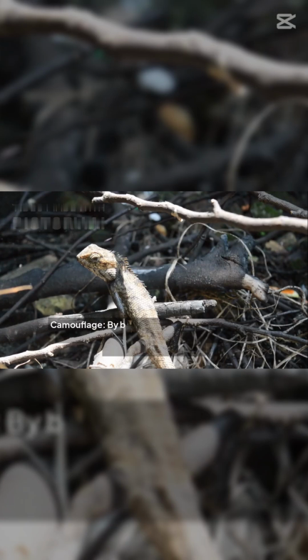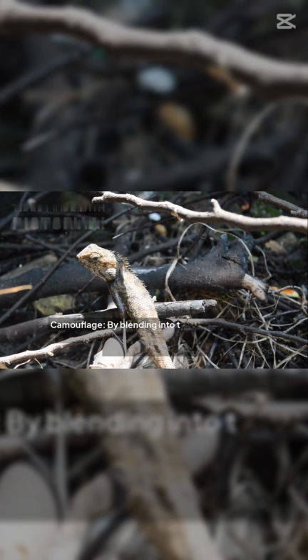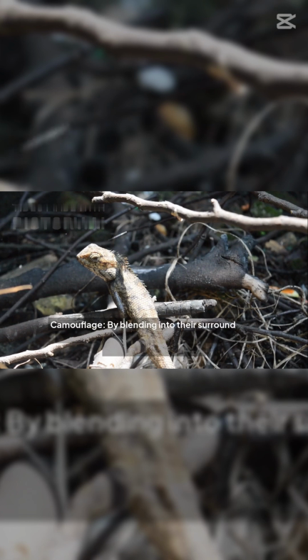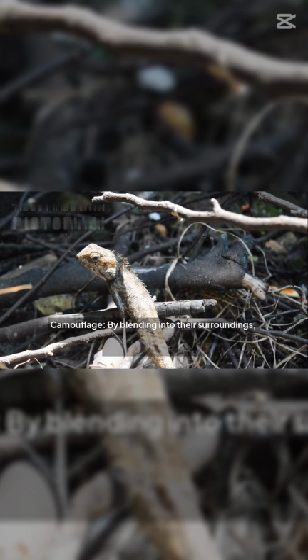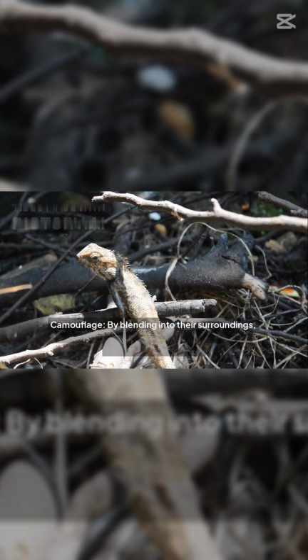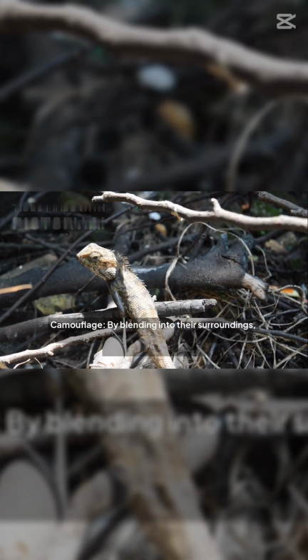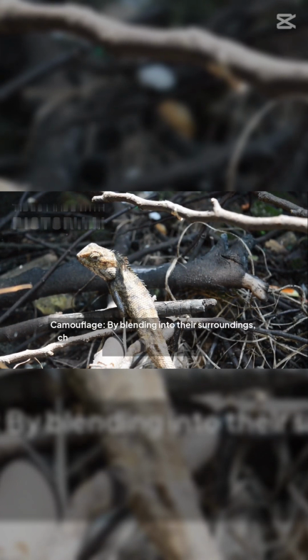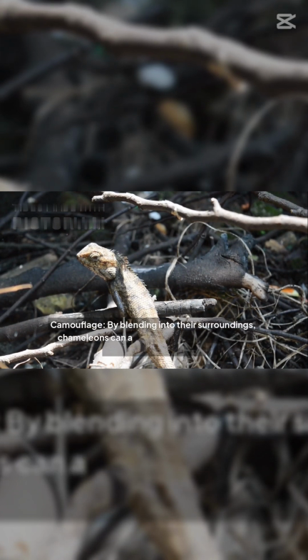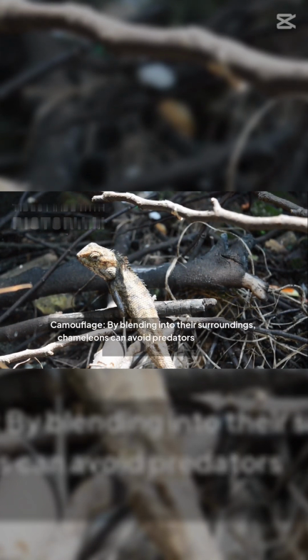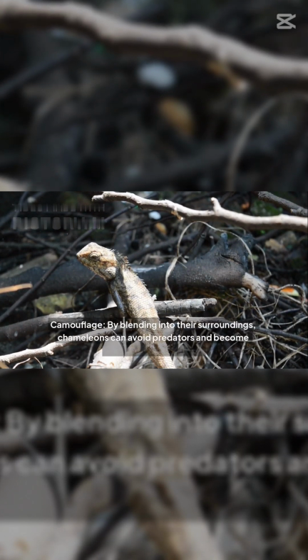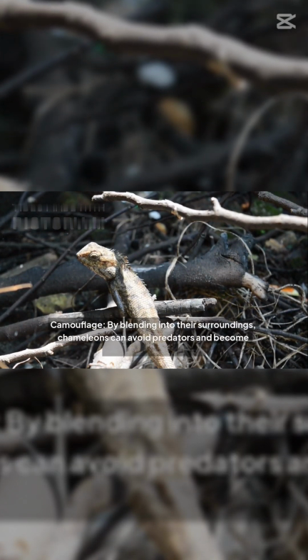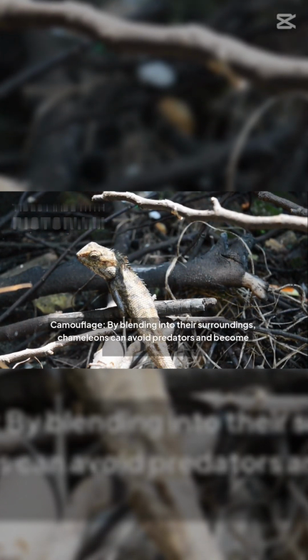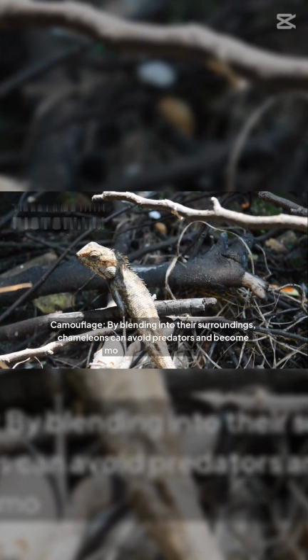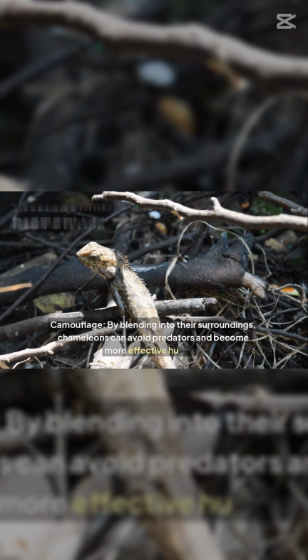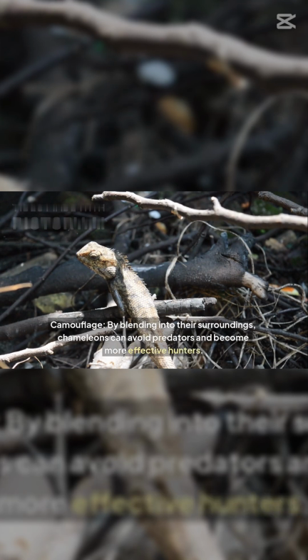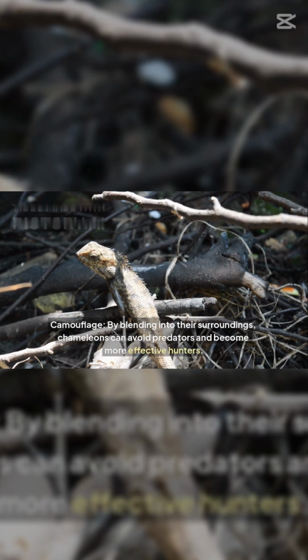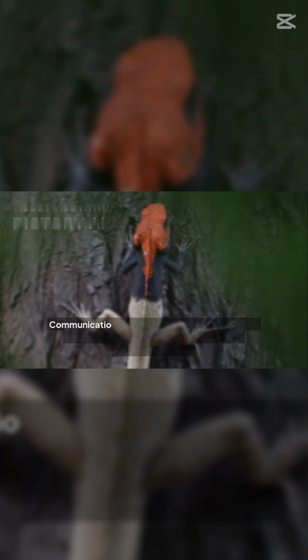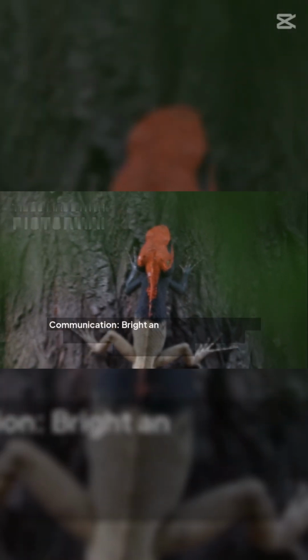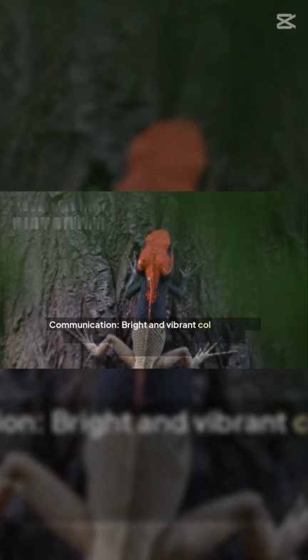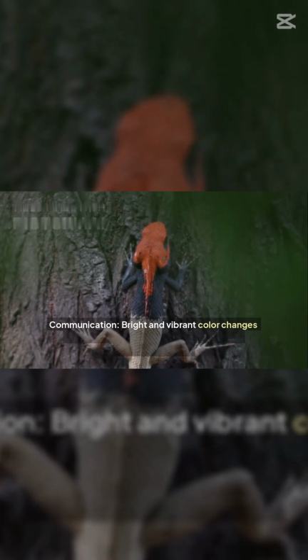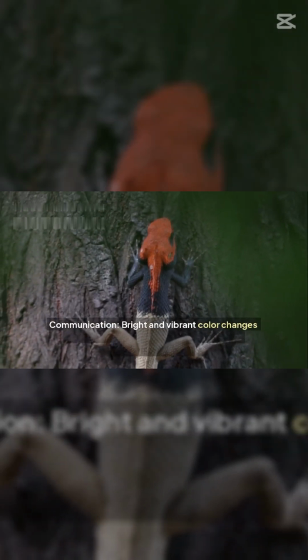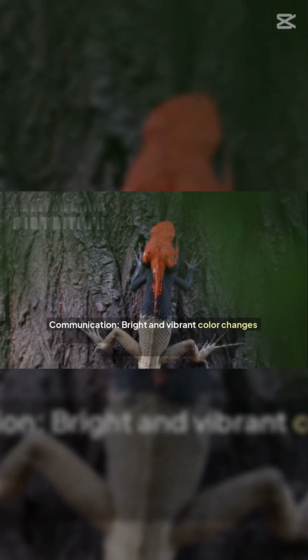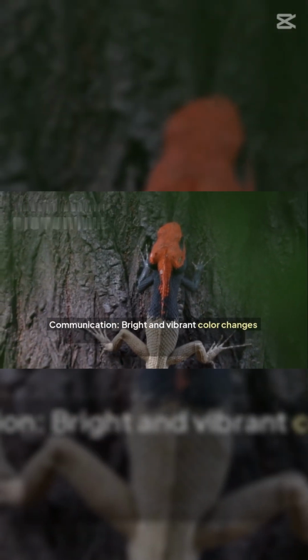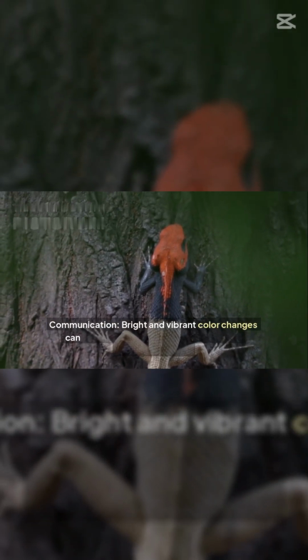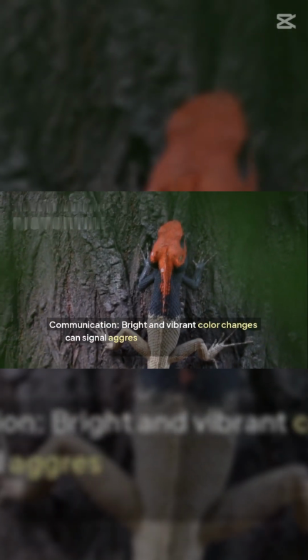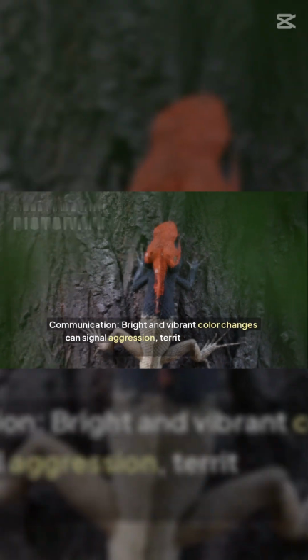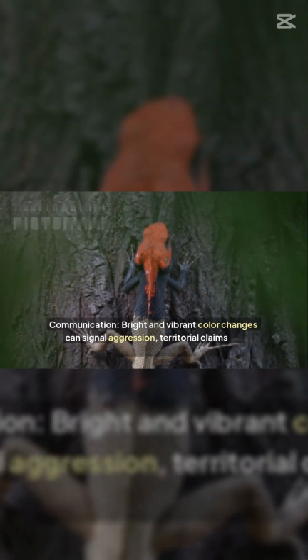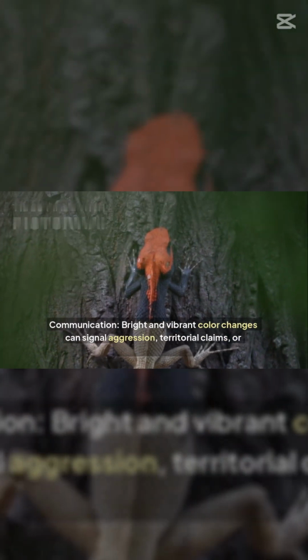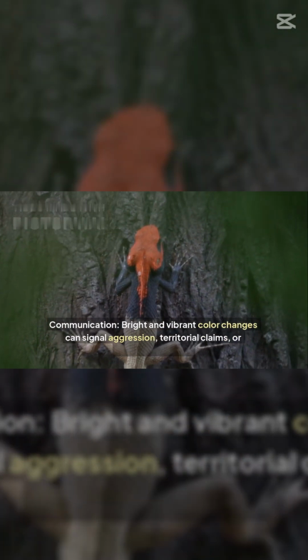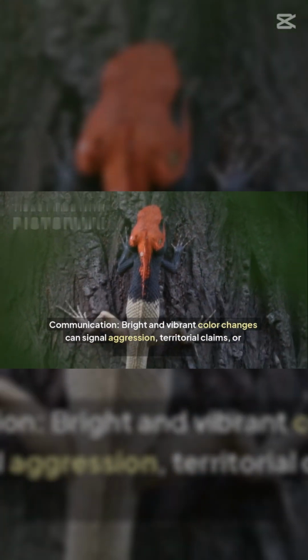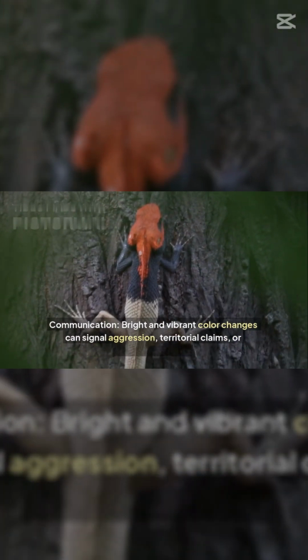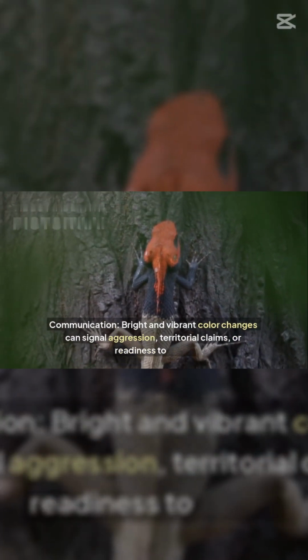Camouflage: by blending into their surroundings, chameleons can avoid predators and become more effective hunters. Communication: bright and vibrant color changes can signal aggression, territorial claims, or readiness to mate.